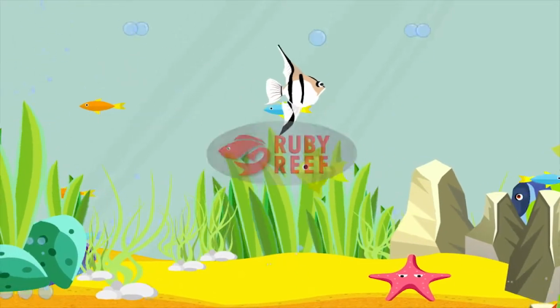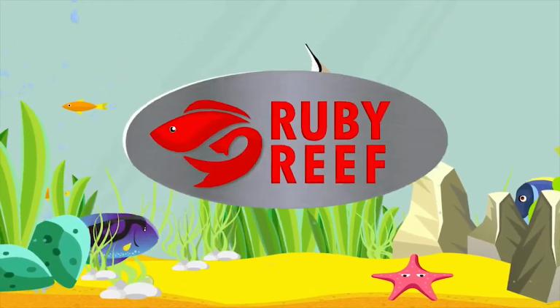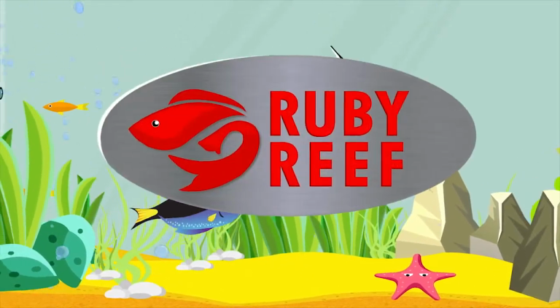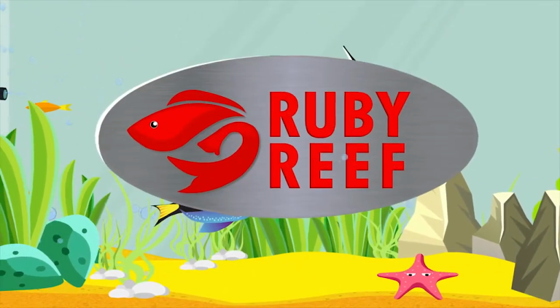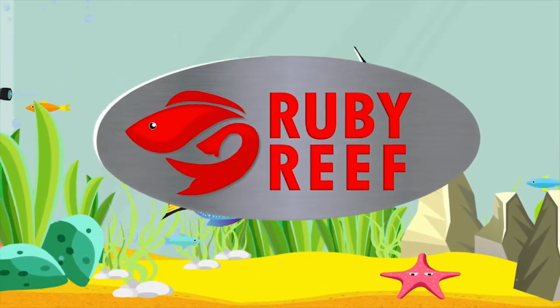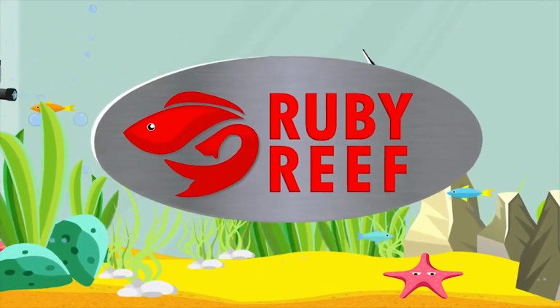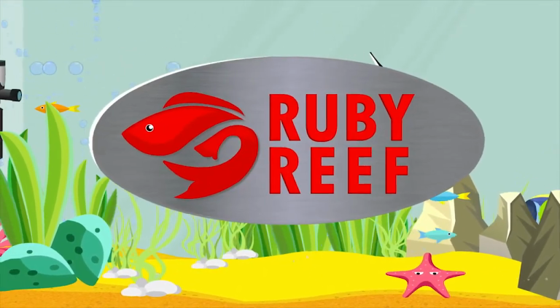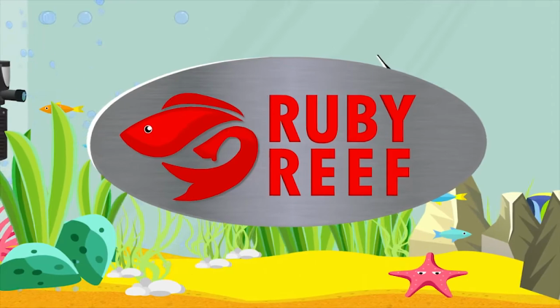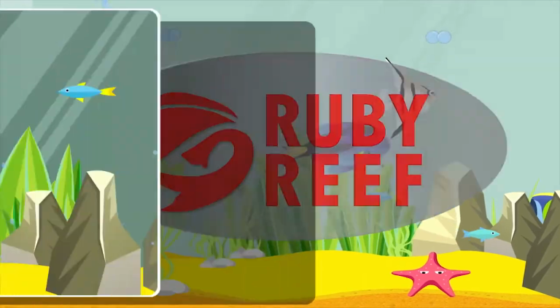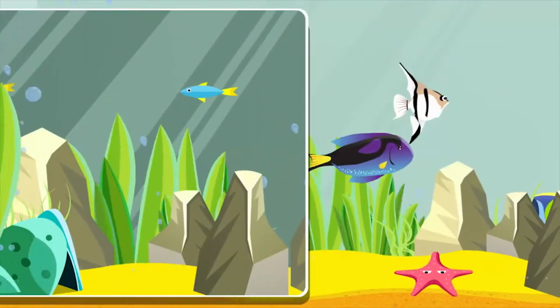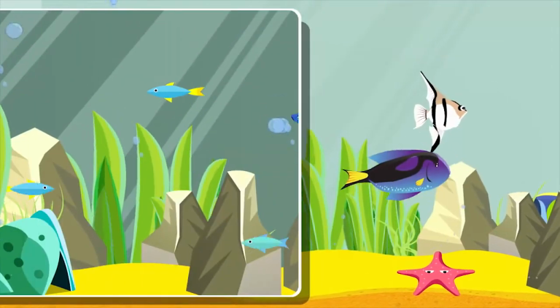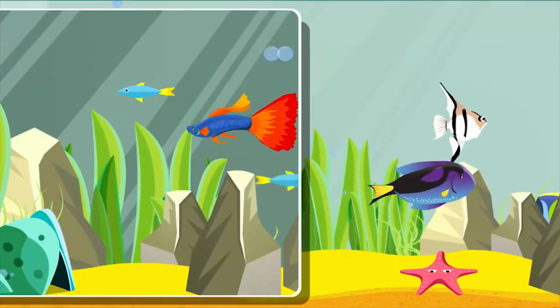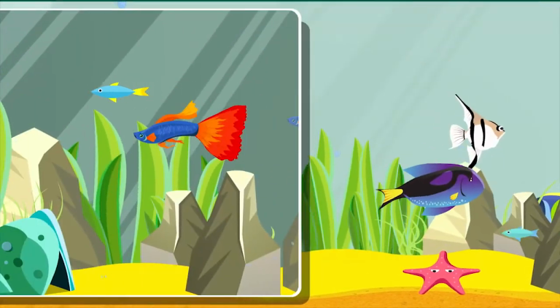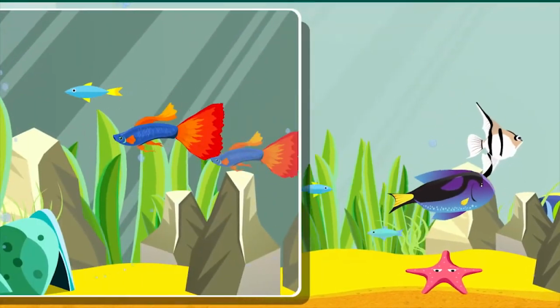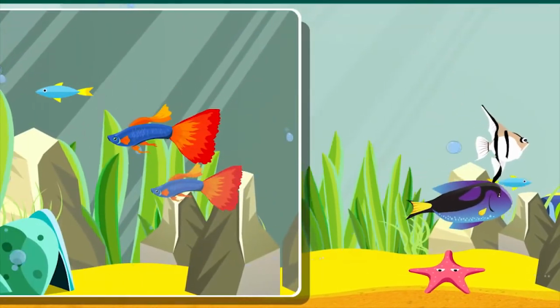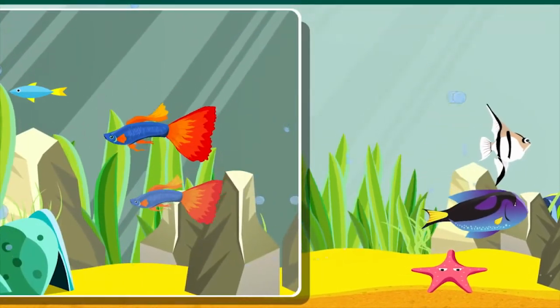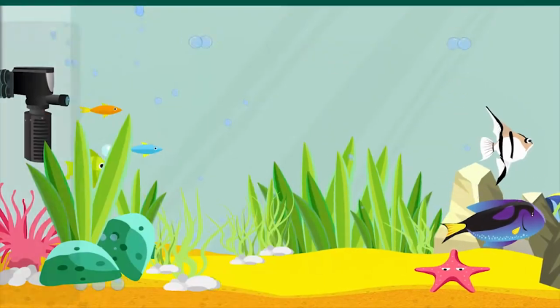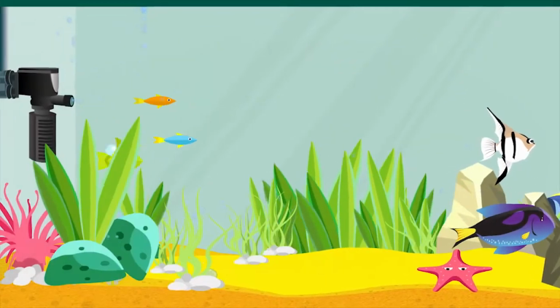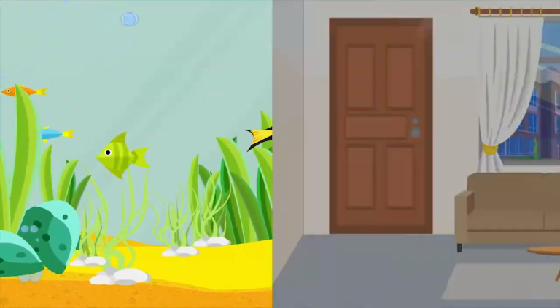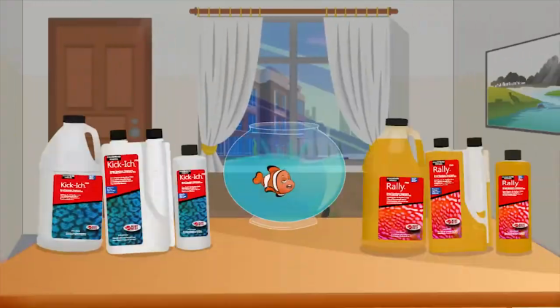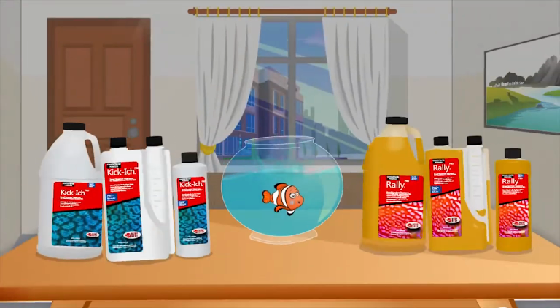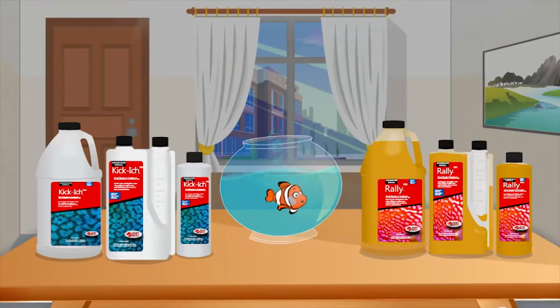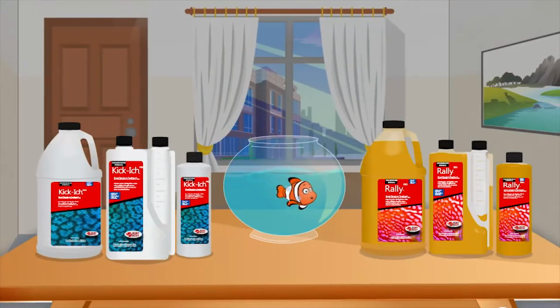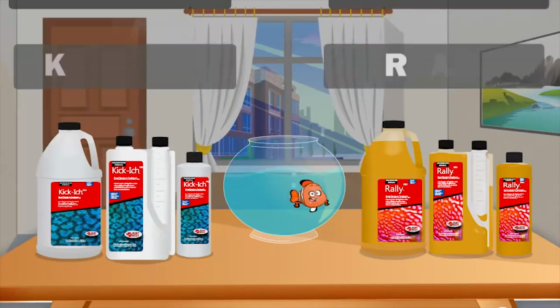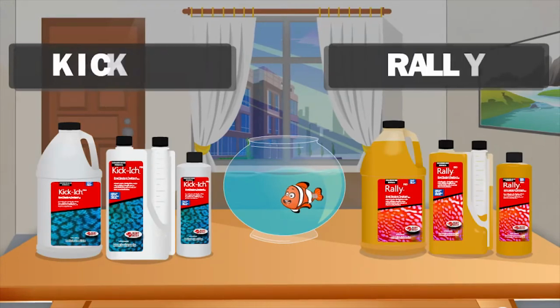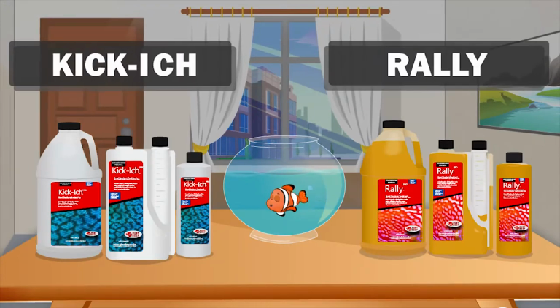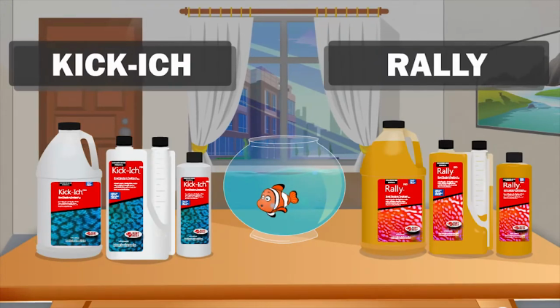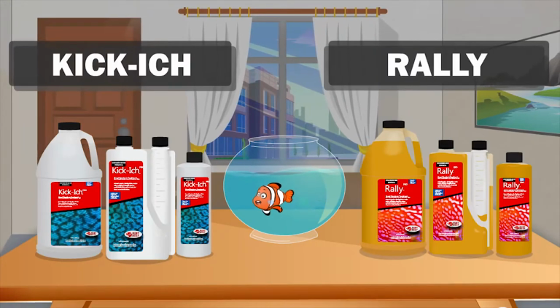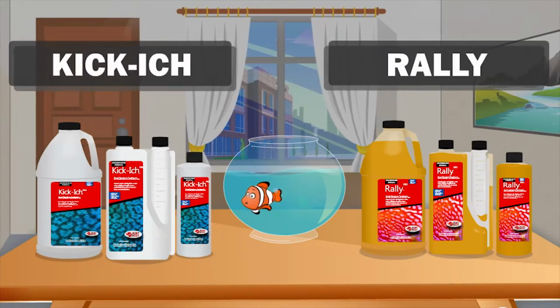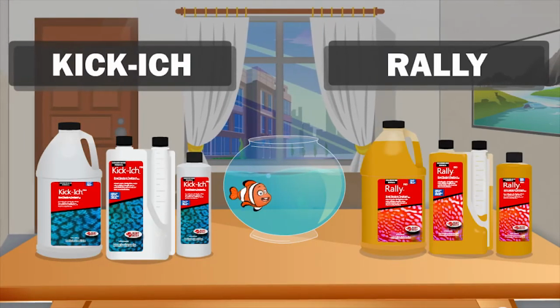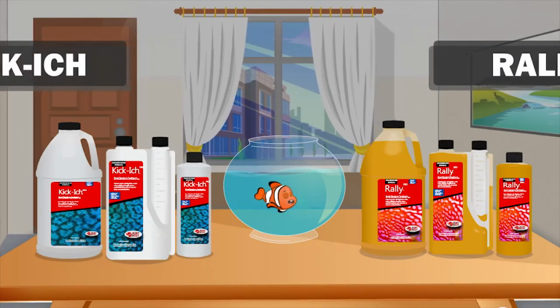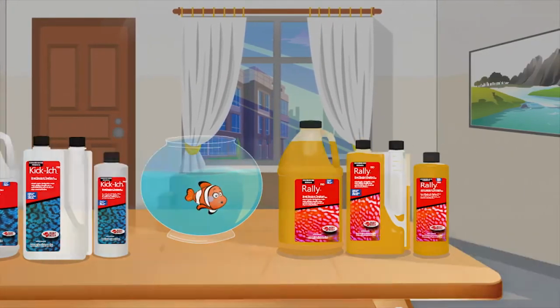Ruby Reef fish treatments keep fish healthy in both fresh or saltwater tanks. Our reef safe and copper free products ensure that your fish remain healthy.